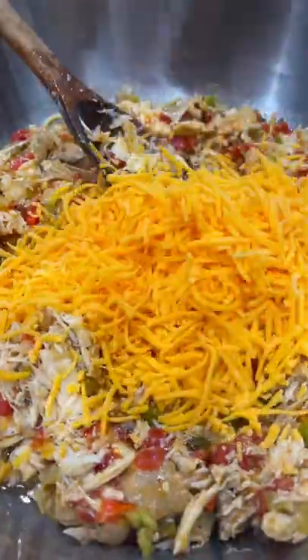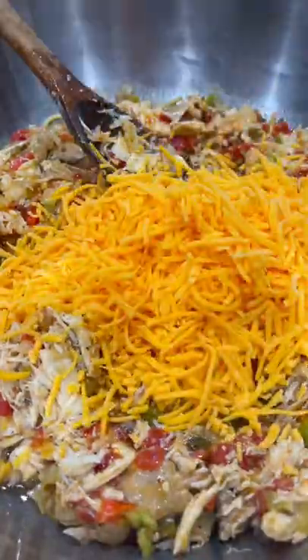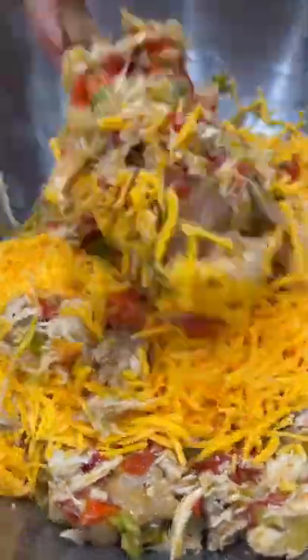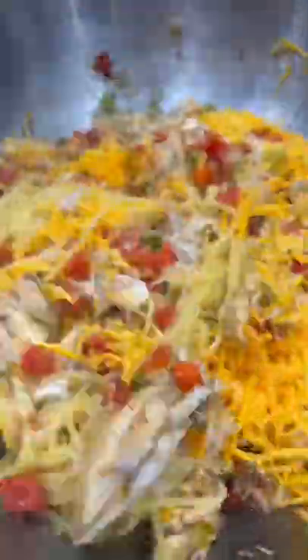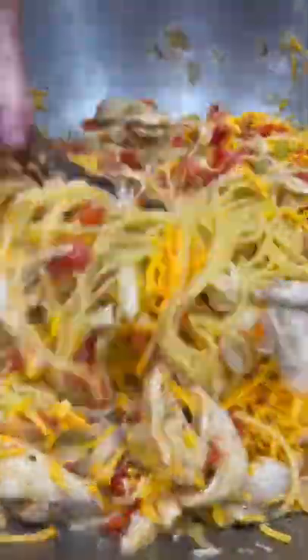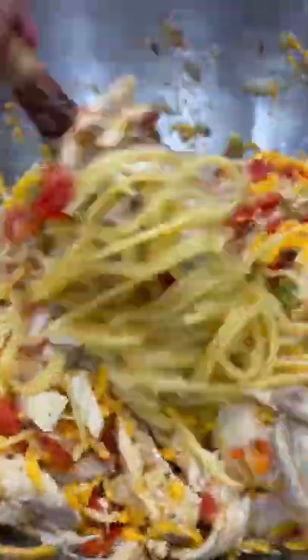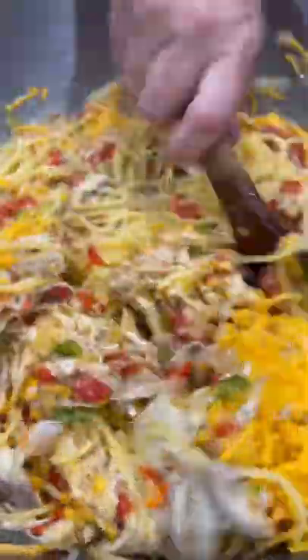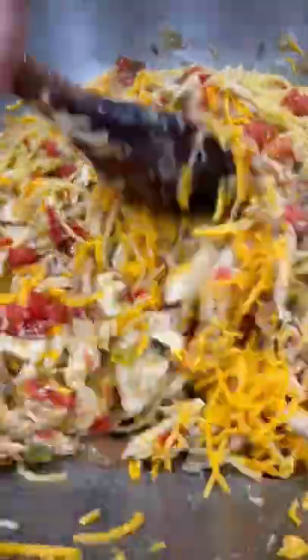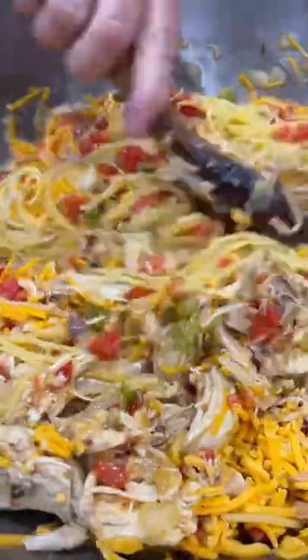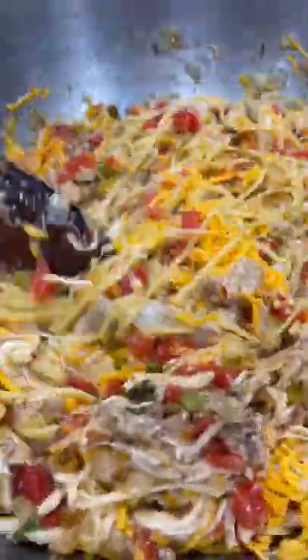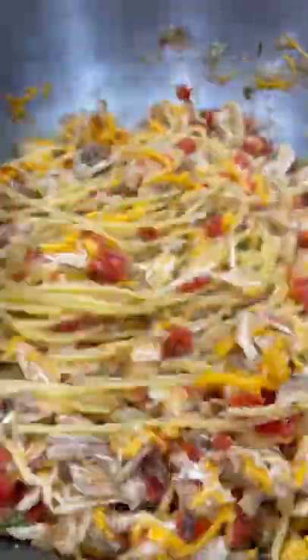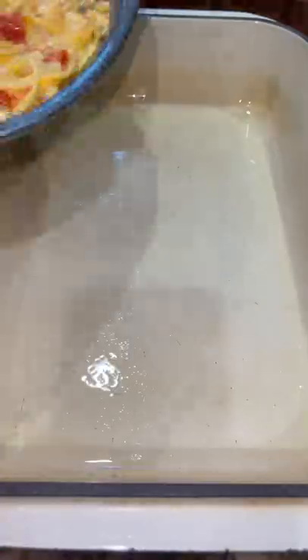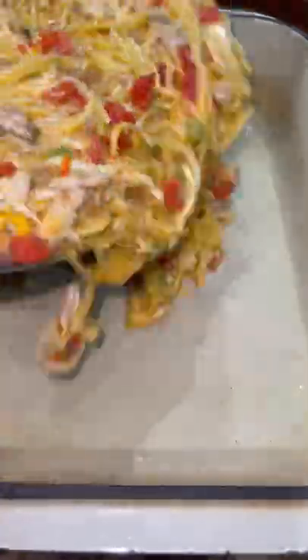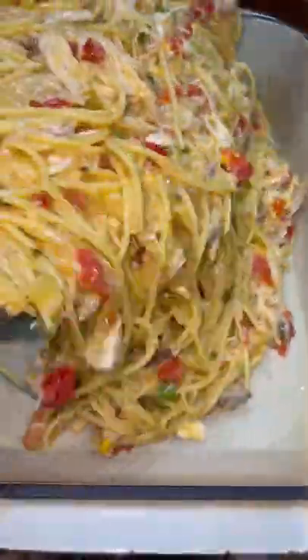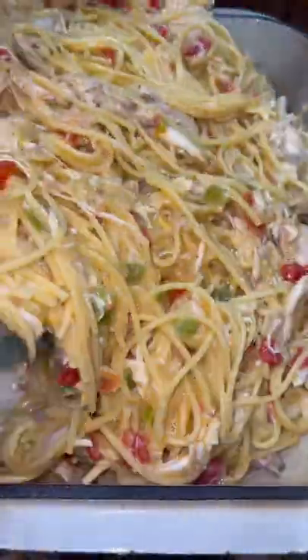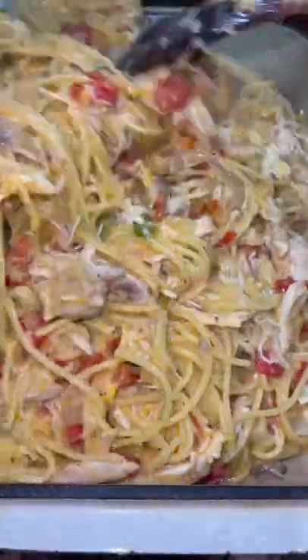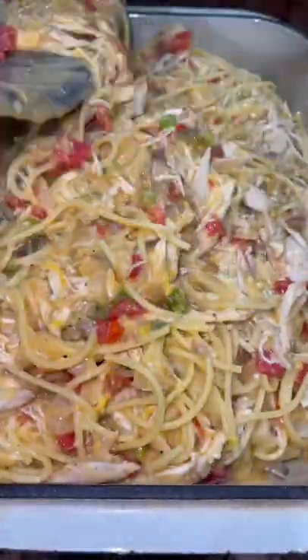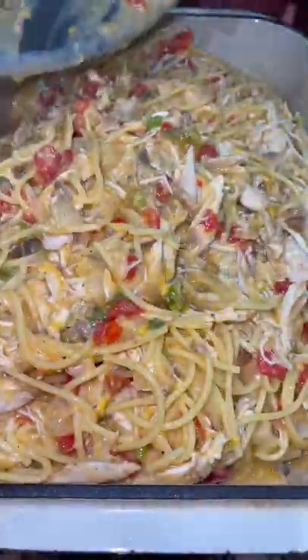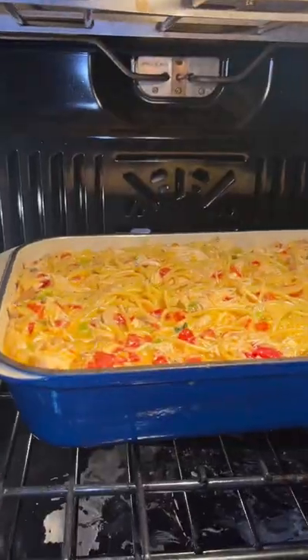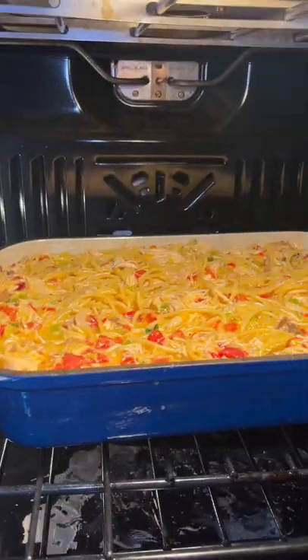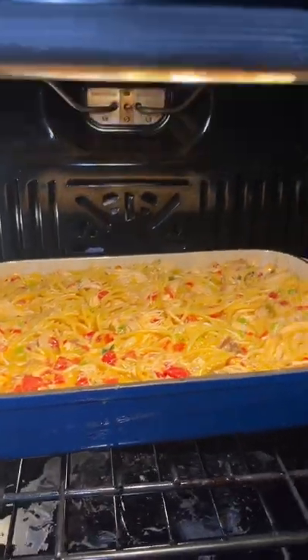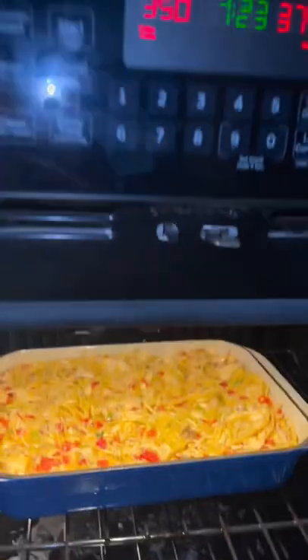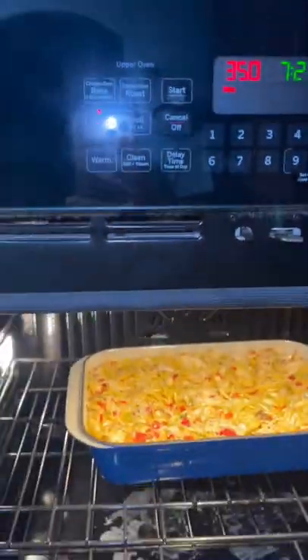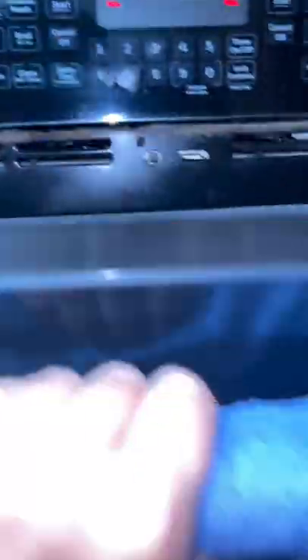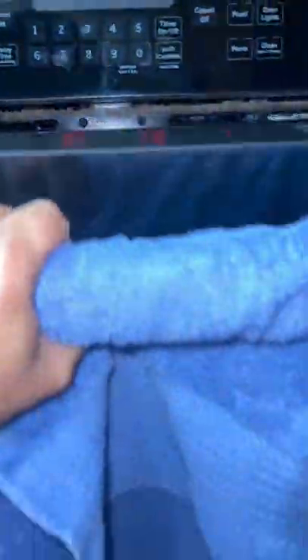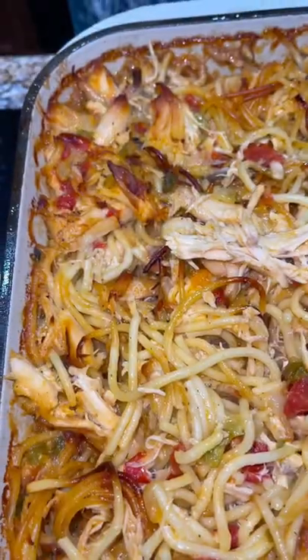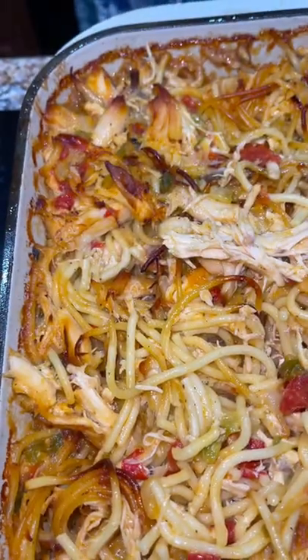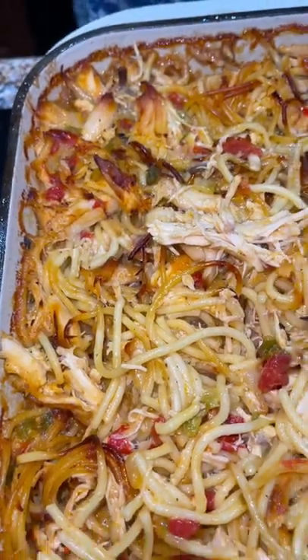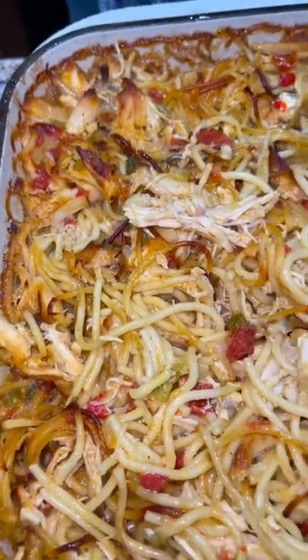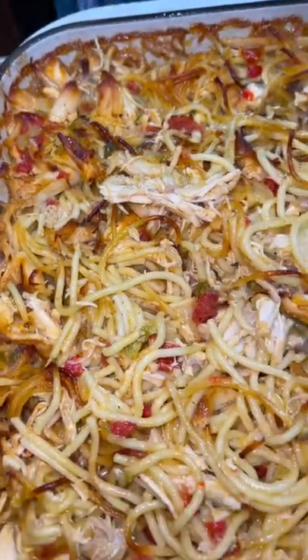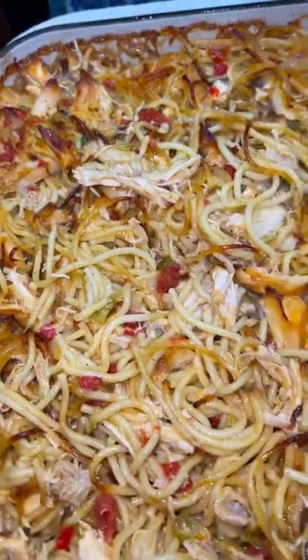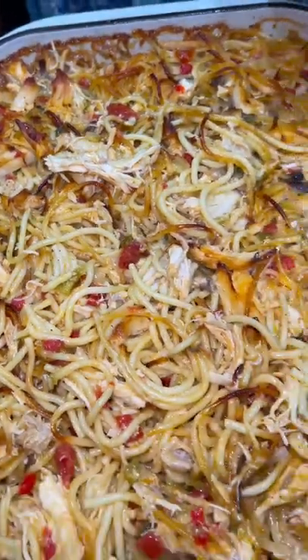I added my spaghetti, I added my chicken mixture, and then I added a bag of Velveeta shreds, mixed it together, and then poured it into a big deep baking dish. Bake in the oven at 350 for an hour.